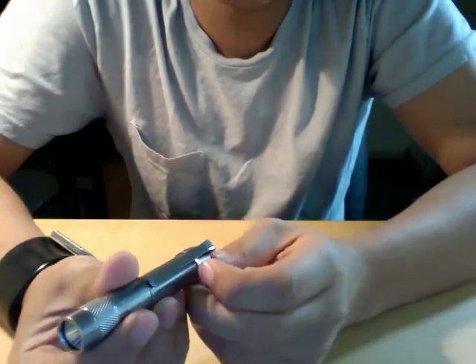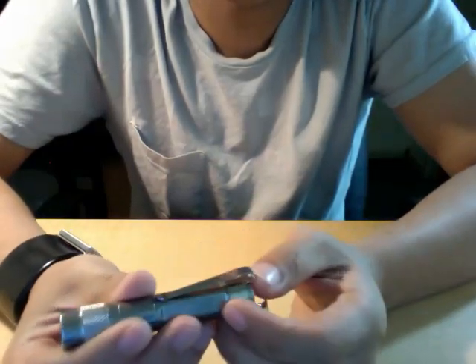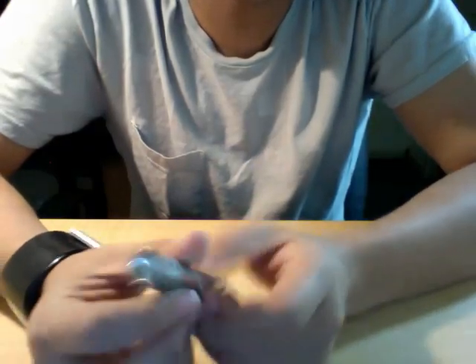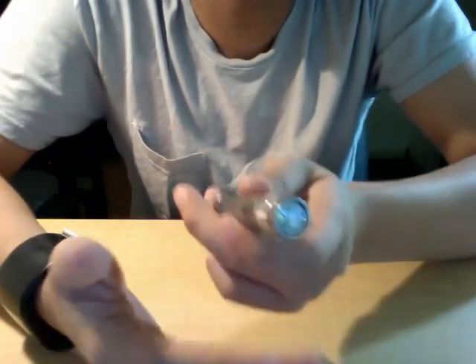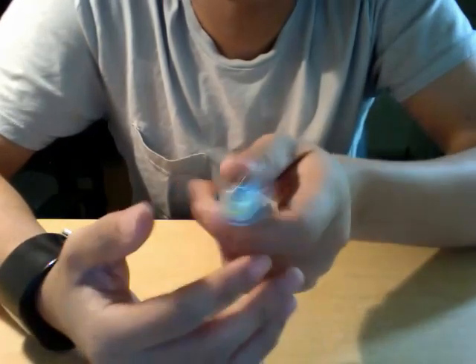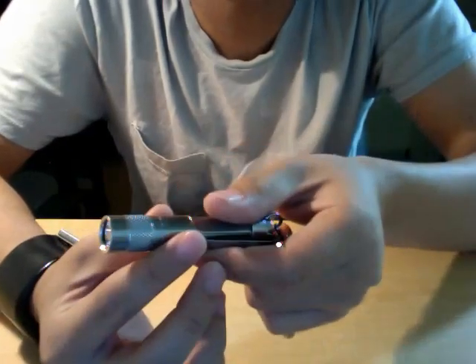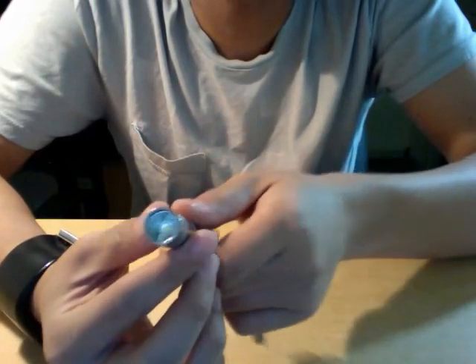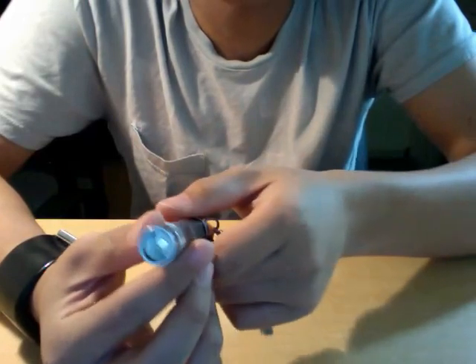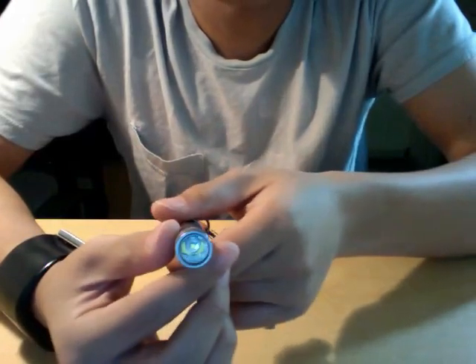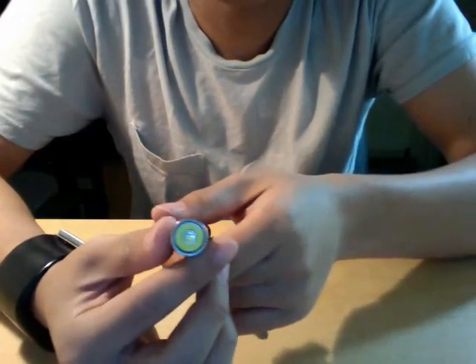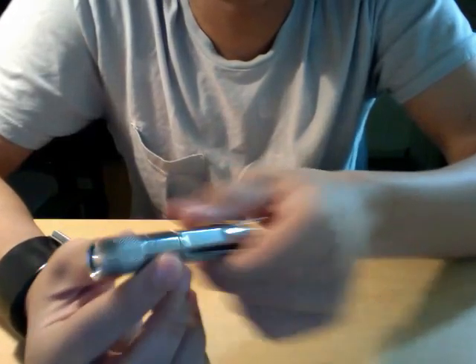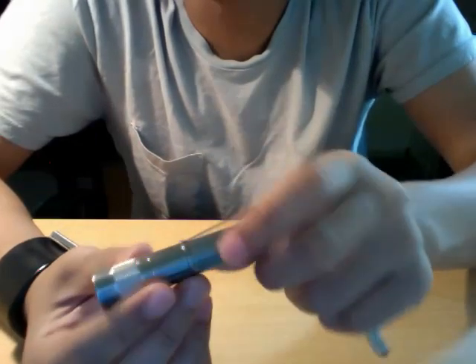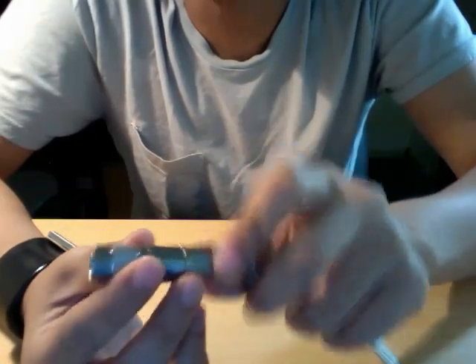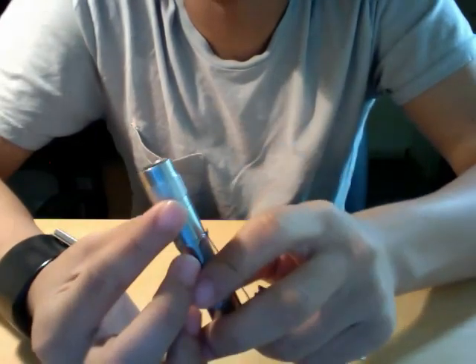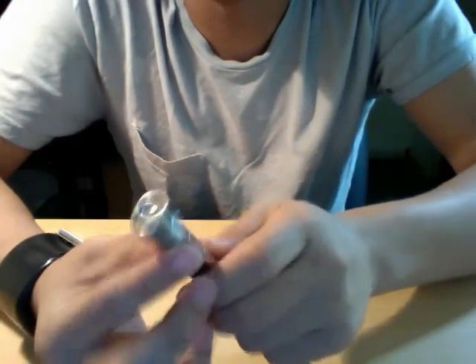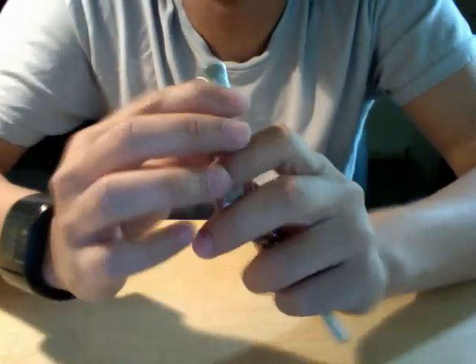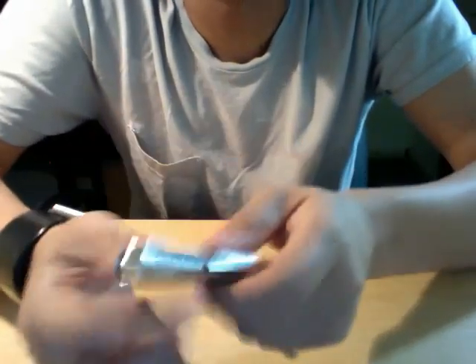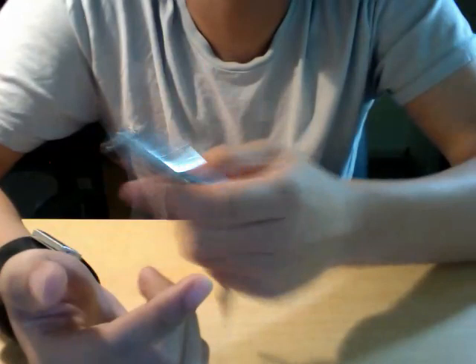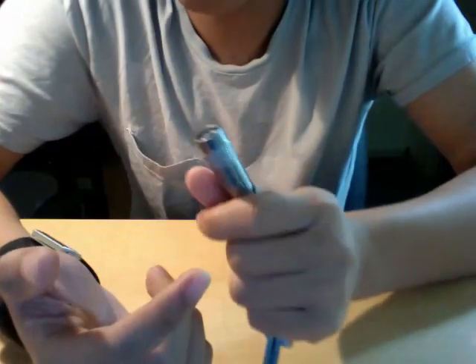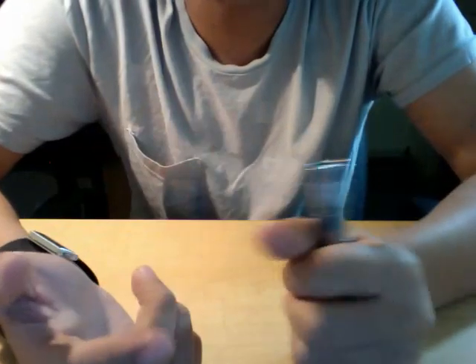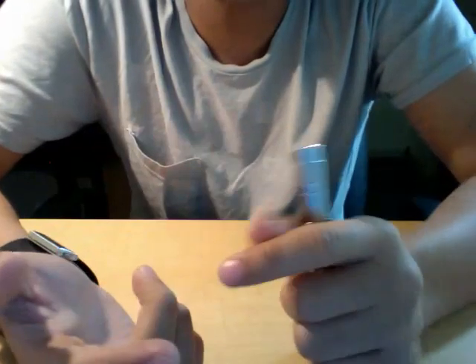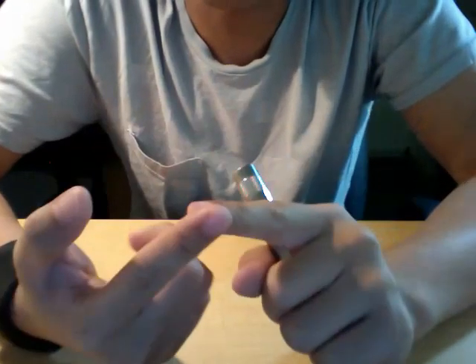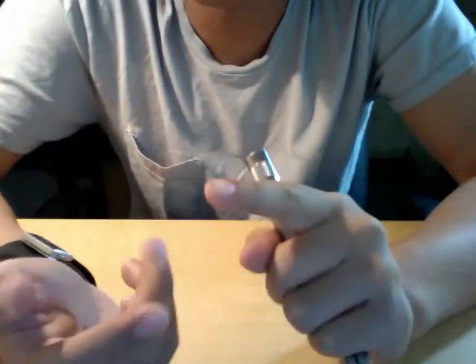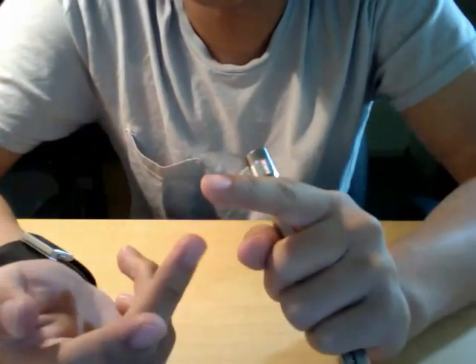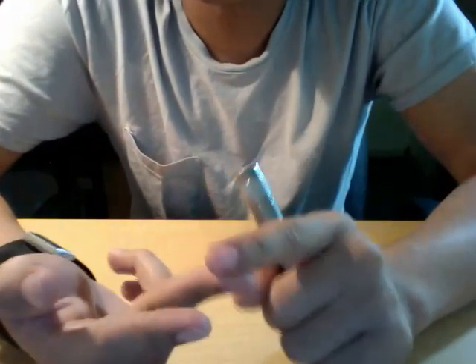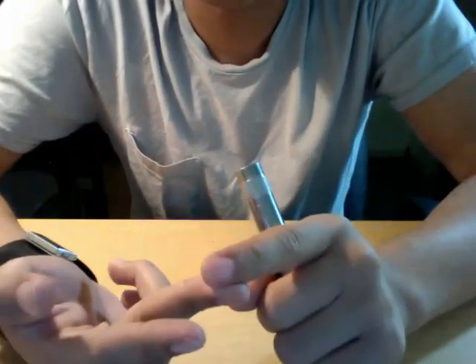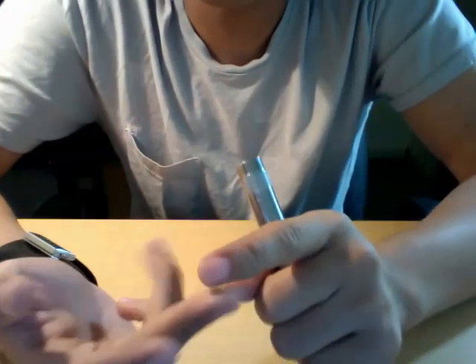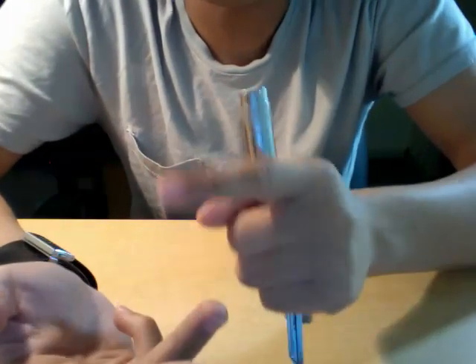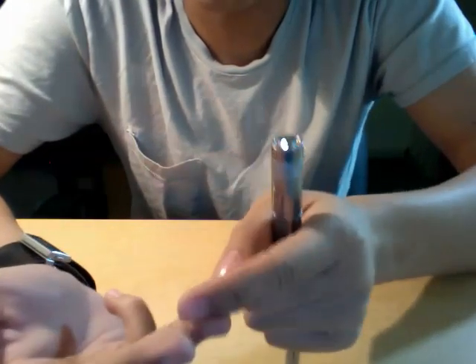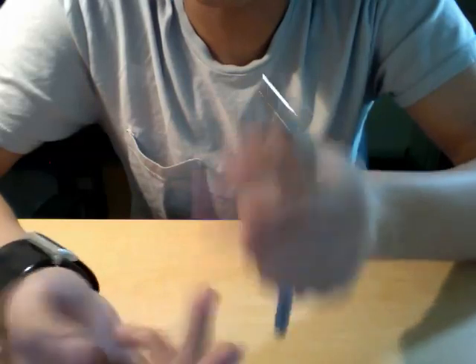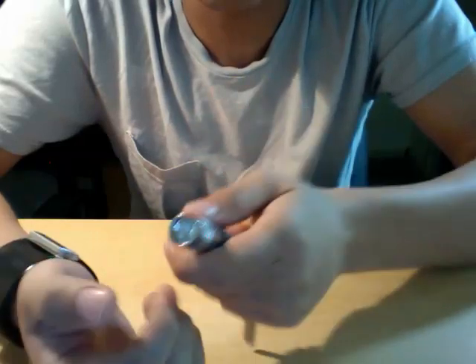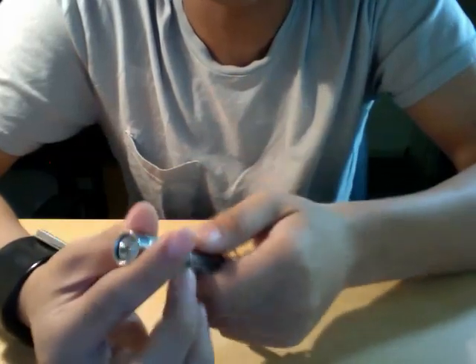In actuality, what you see coming out of the flashlight is a percentage smaller than that, due to light lost from things like heat, the reflector, the lens, and optics like that.